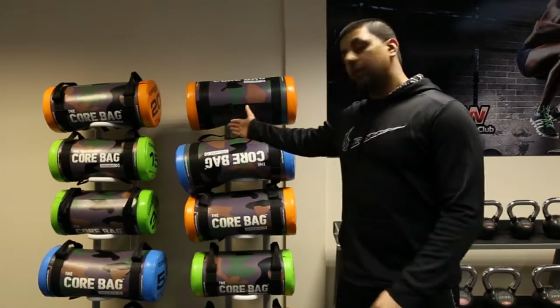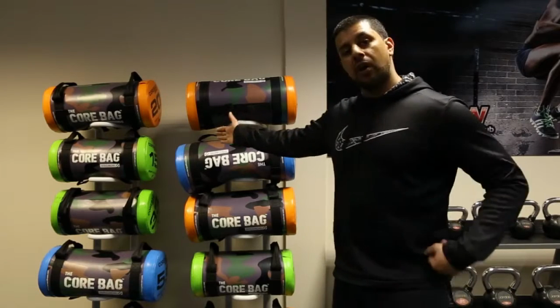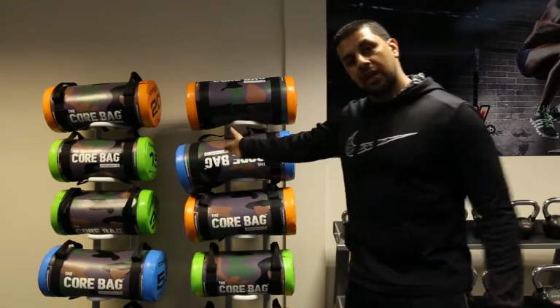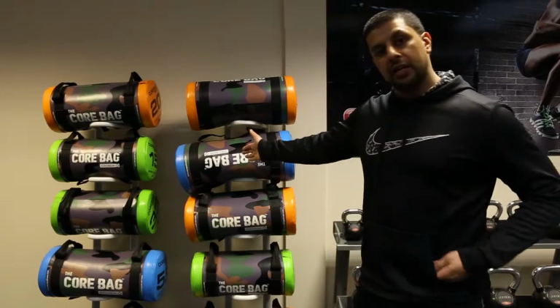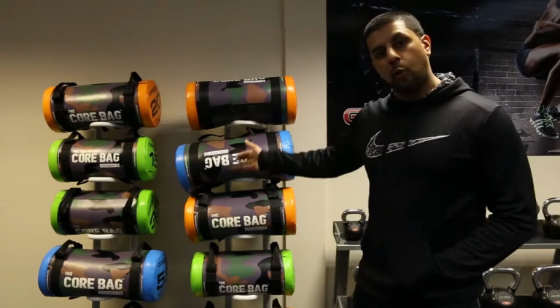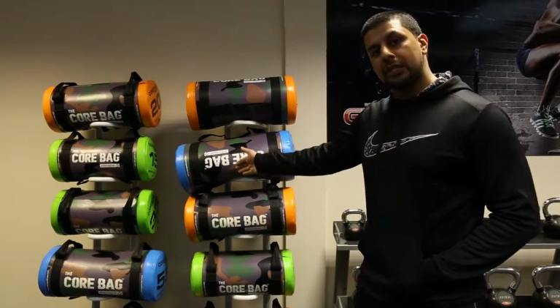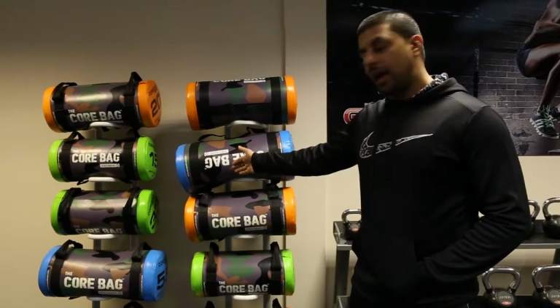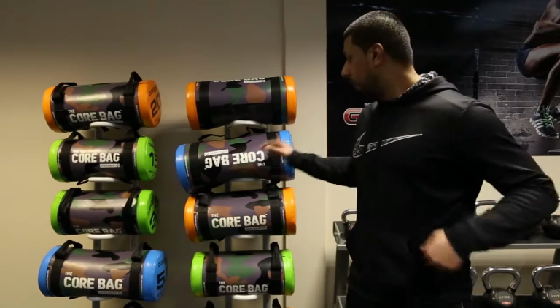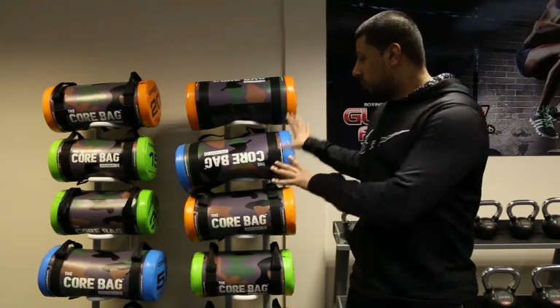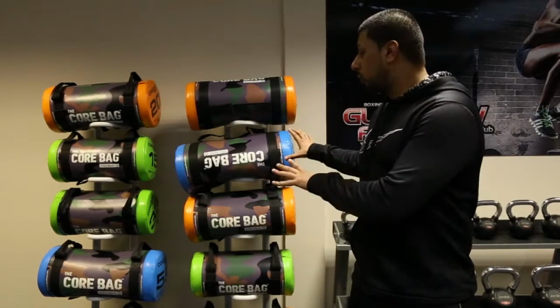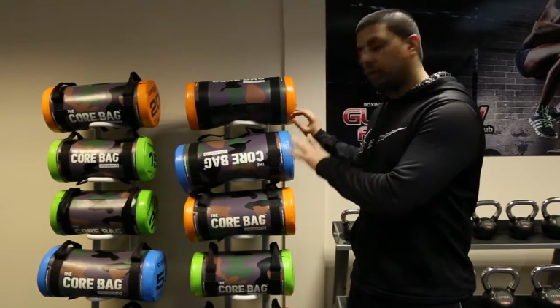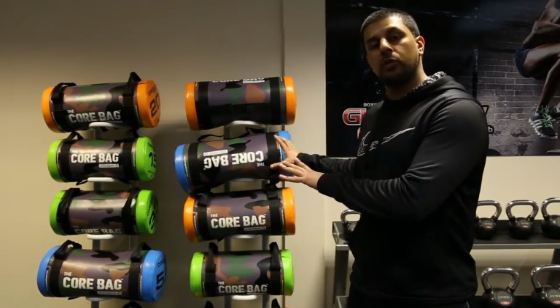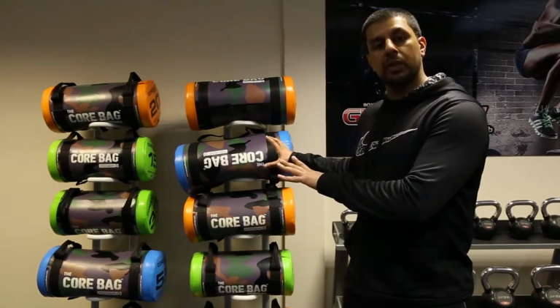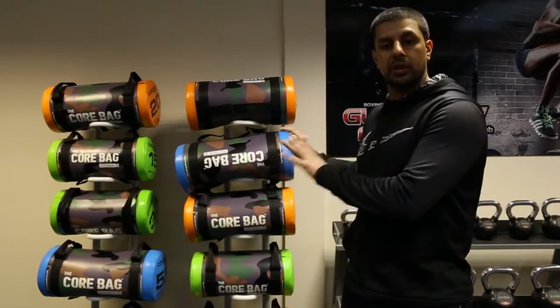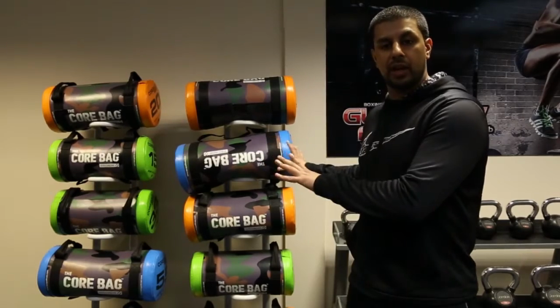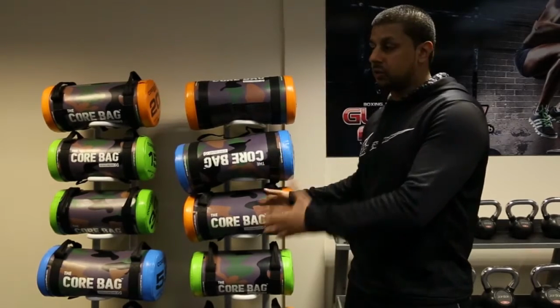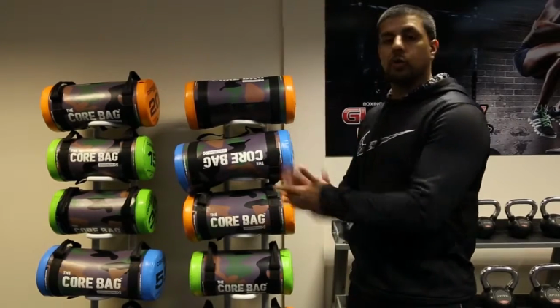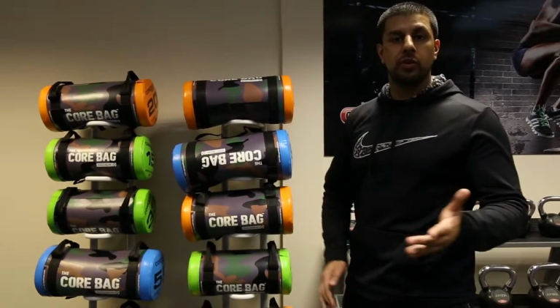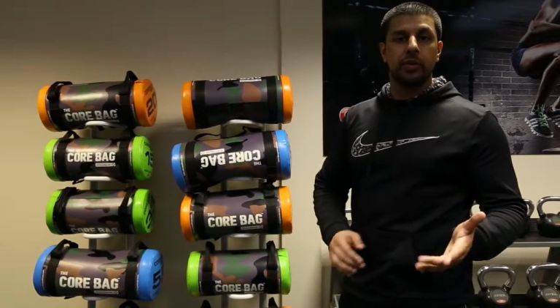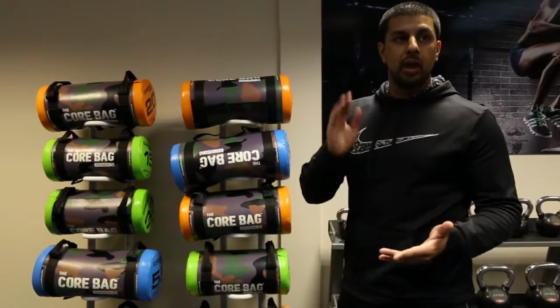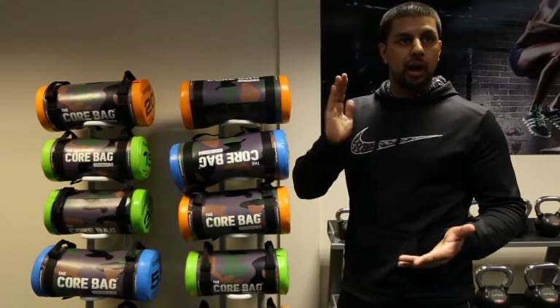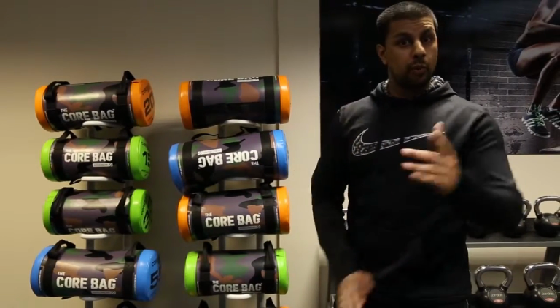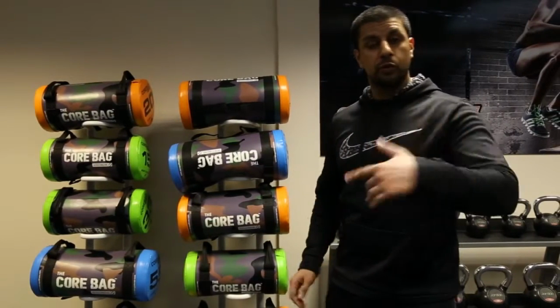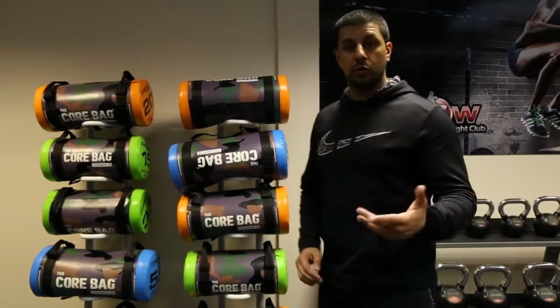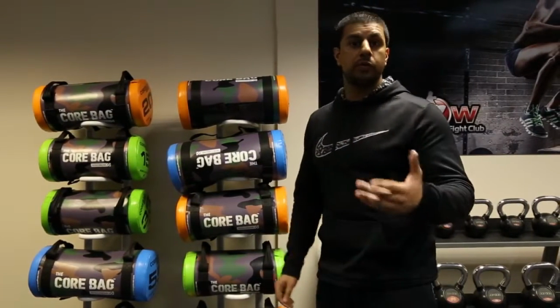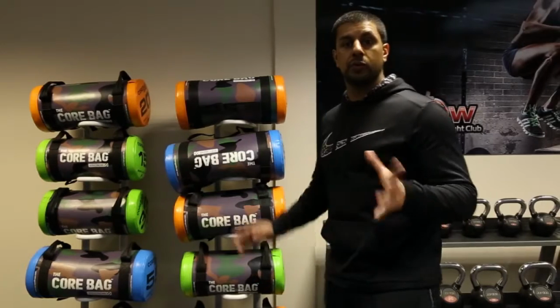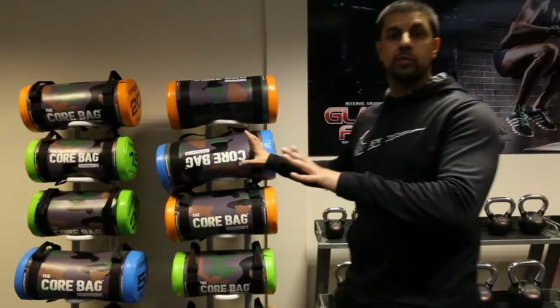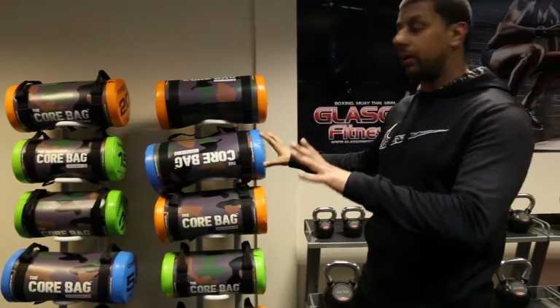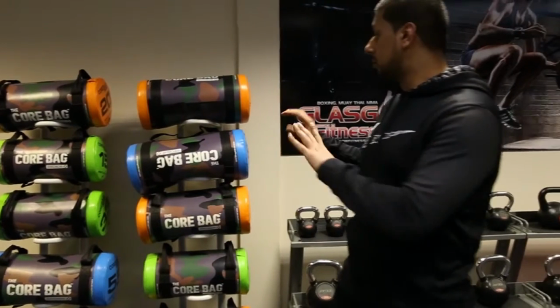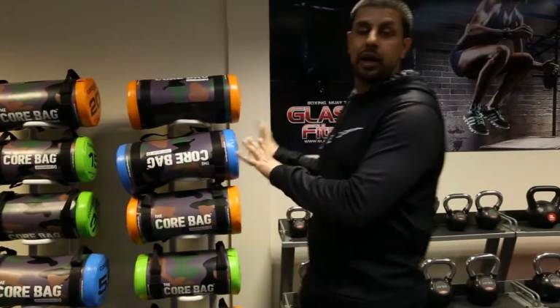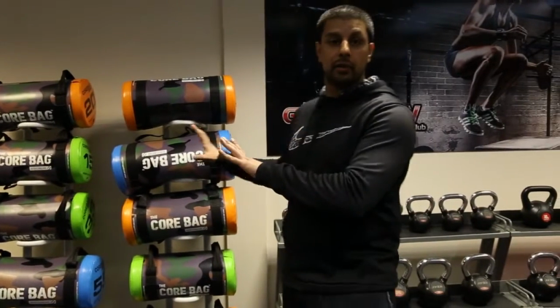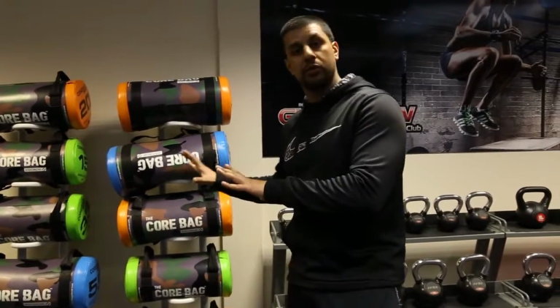Over here we've got our Escape Fitness quote bags. These are really good for functional movements. So much you can do with them. We'll post videos in due course as well so you can get some workout ideas and how to use them.